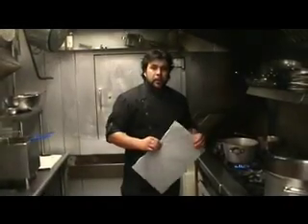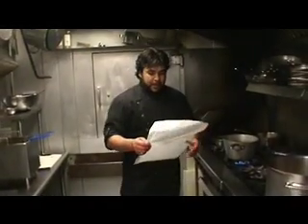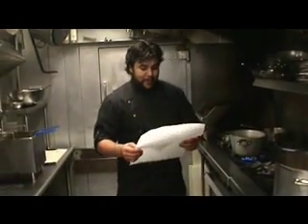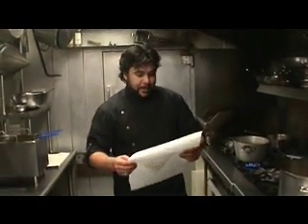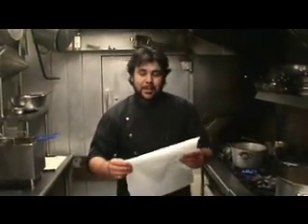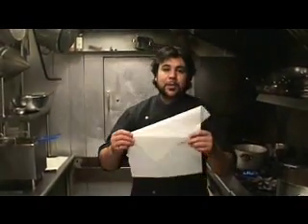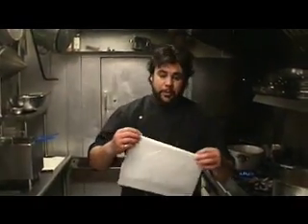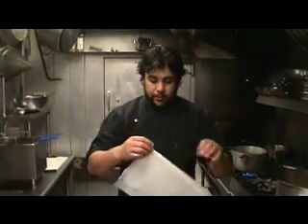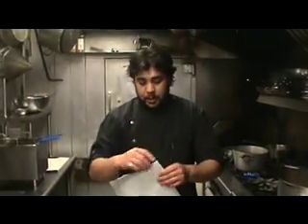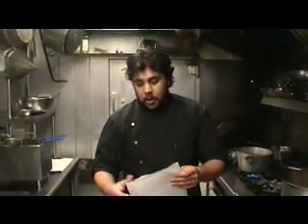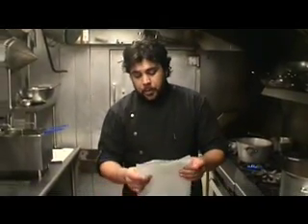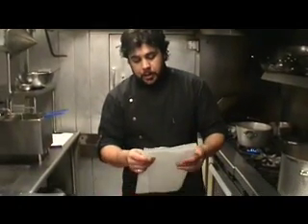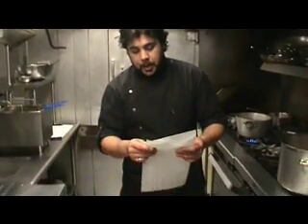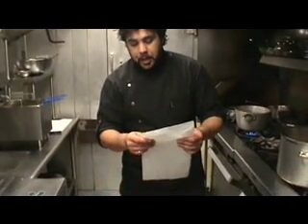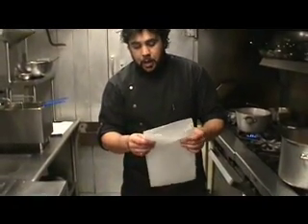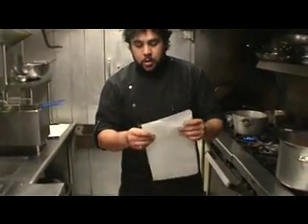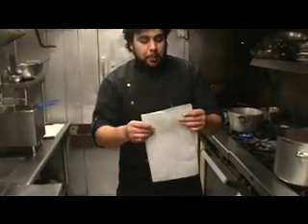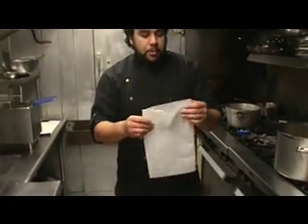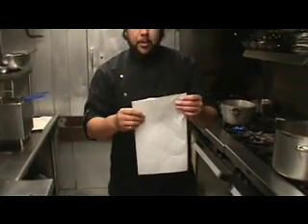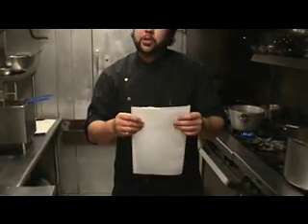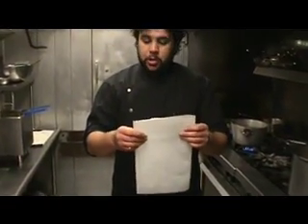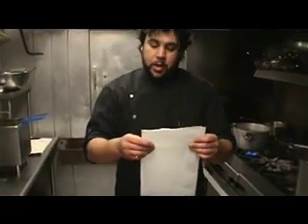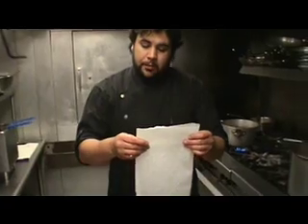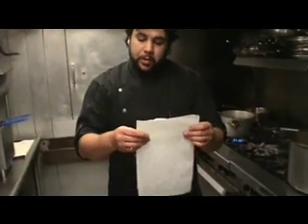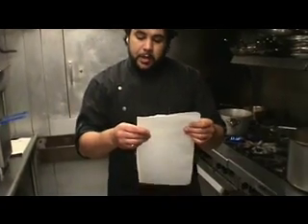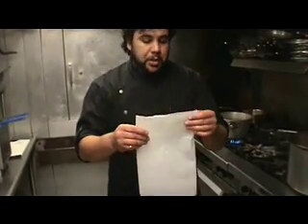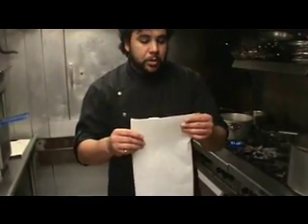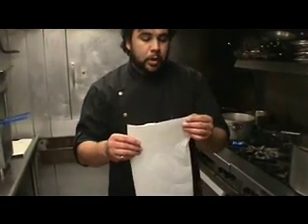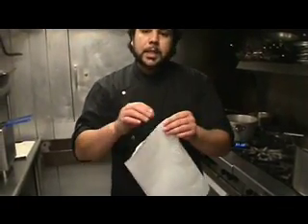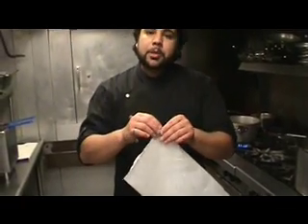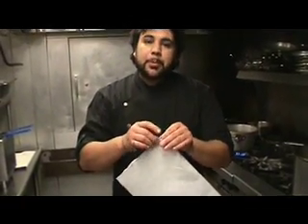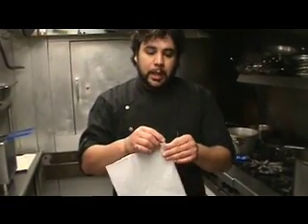Hi, how you doing? My name is Dennis, Executive Chef of the Red Clover Inn. Here I'm going to show you exactly how to make a parchment paper cartouche — if you're into those fancy French words — or it's a parchment paper lid.